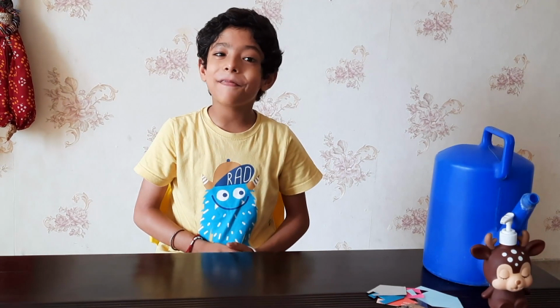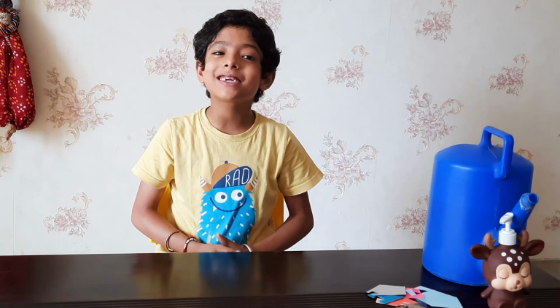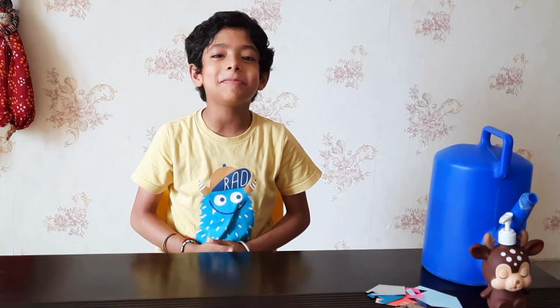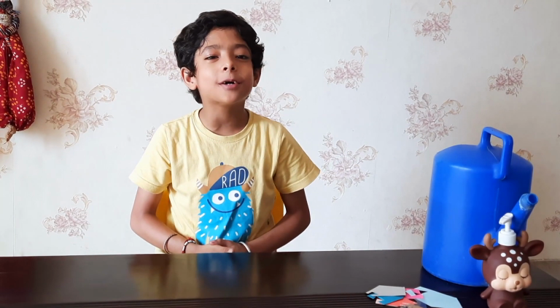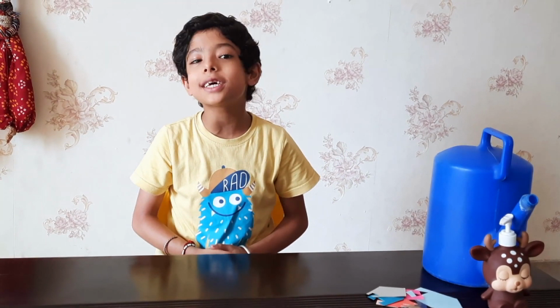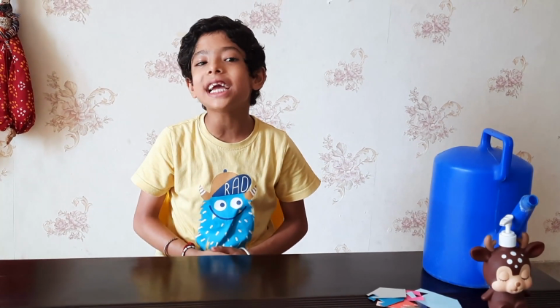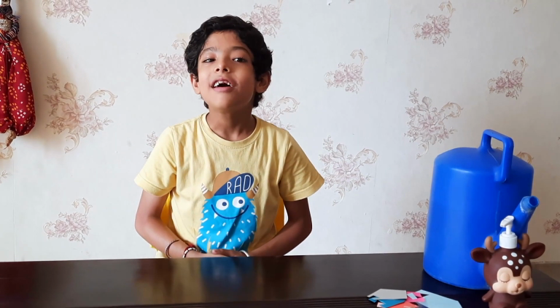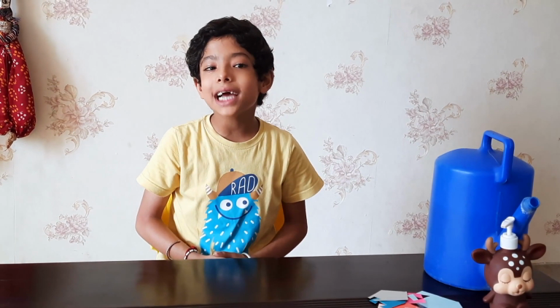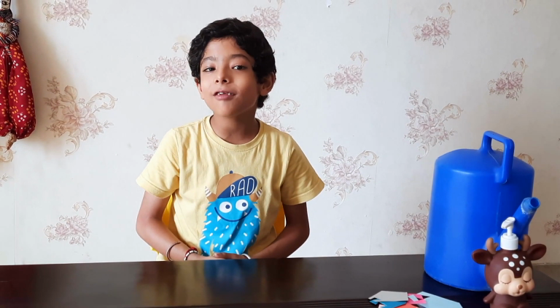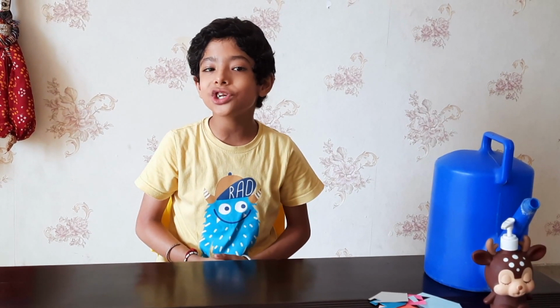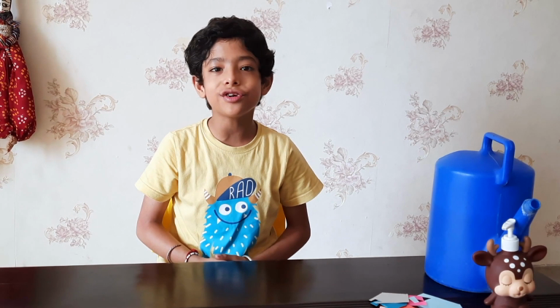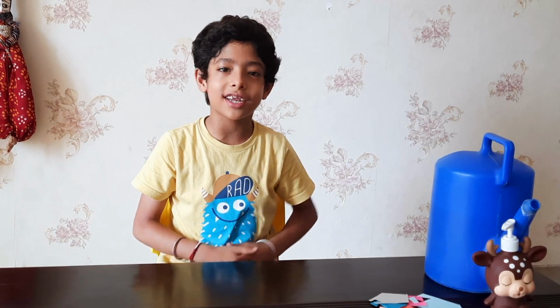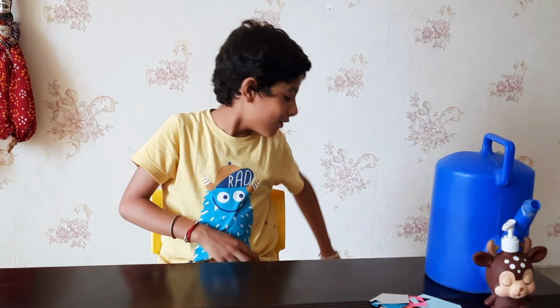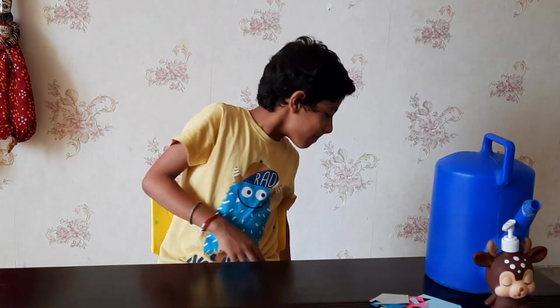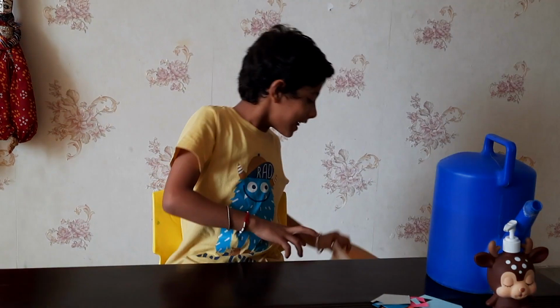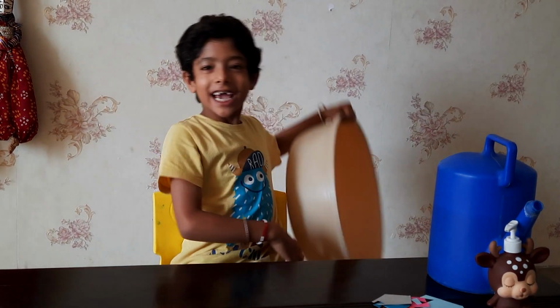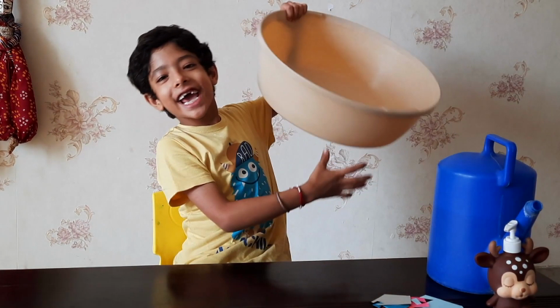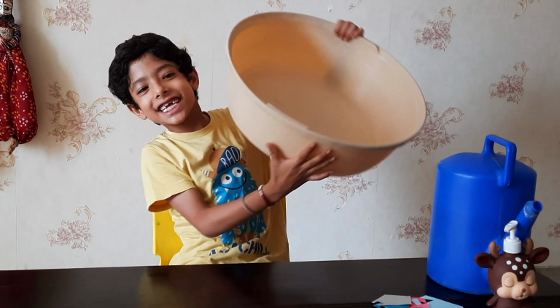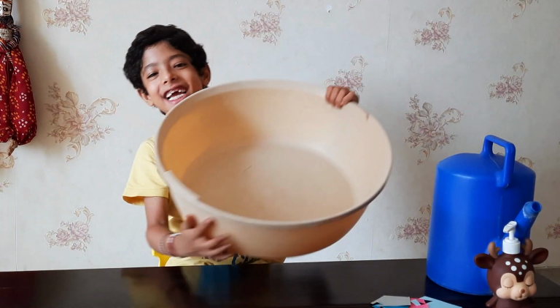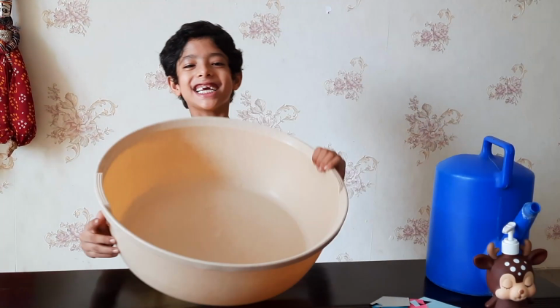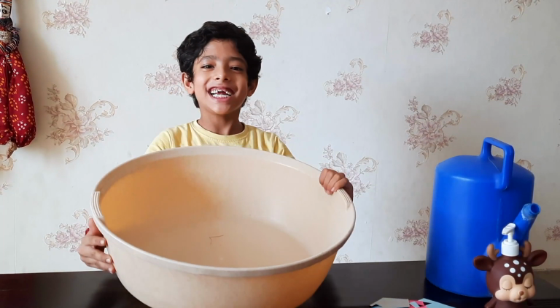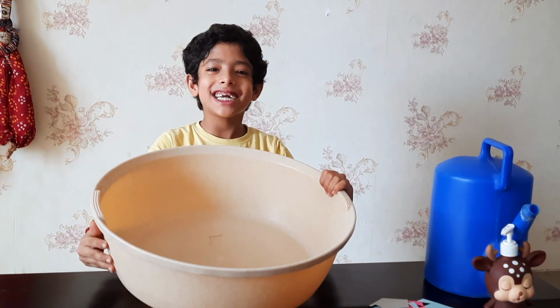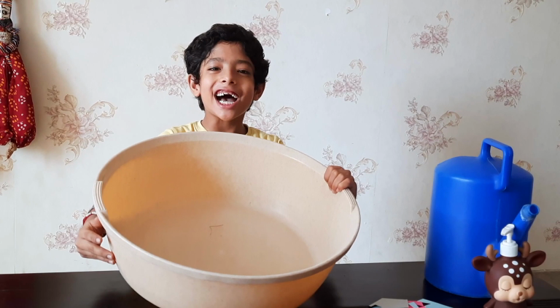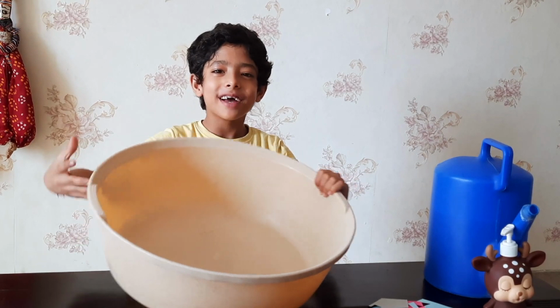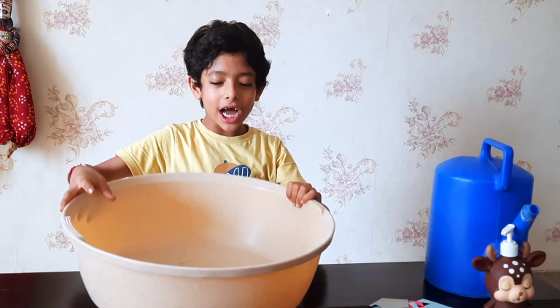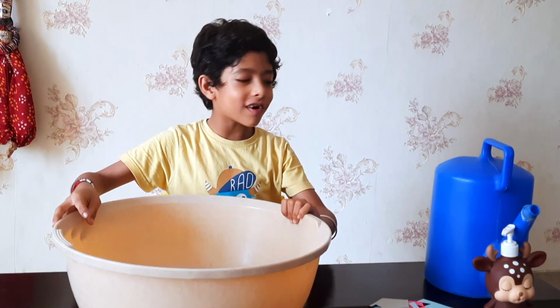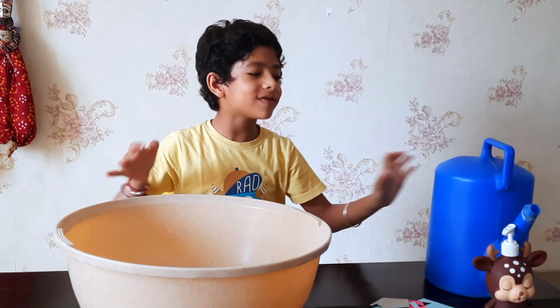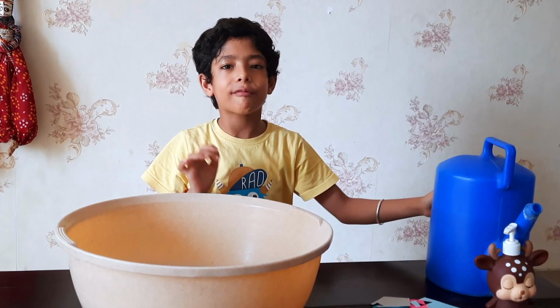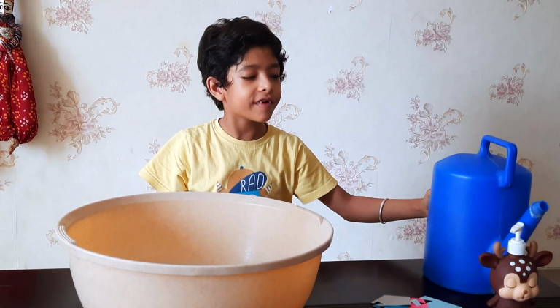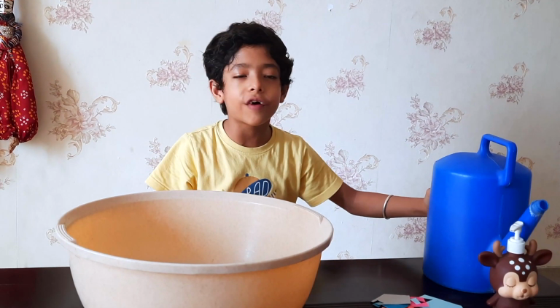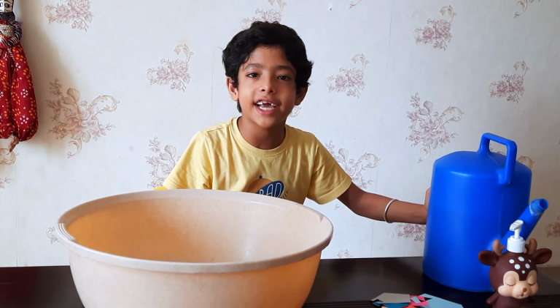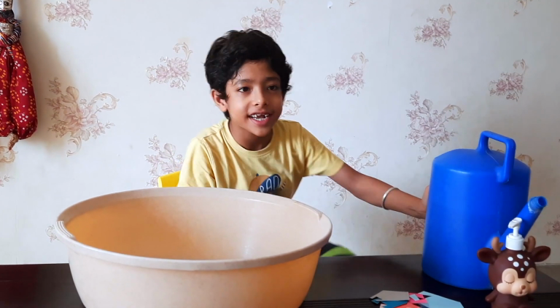First let me show you the thing which I have not shown you till now. Here it is — it's the tub. Now first we have to fill water in it.